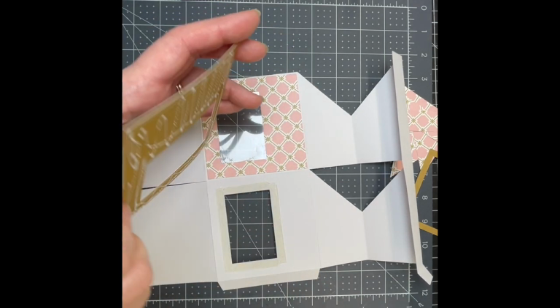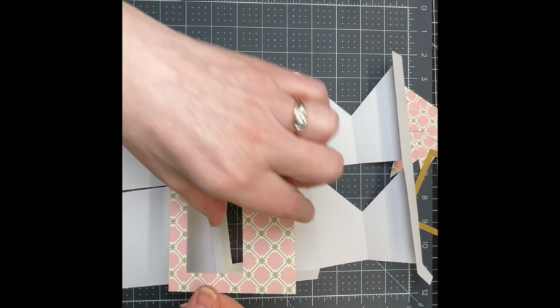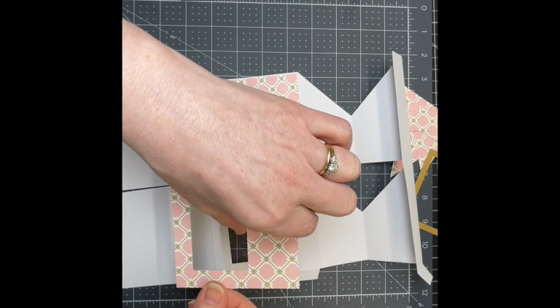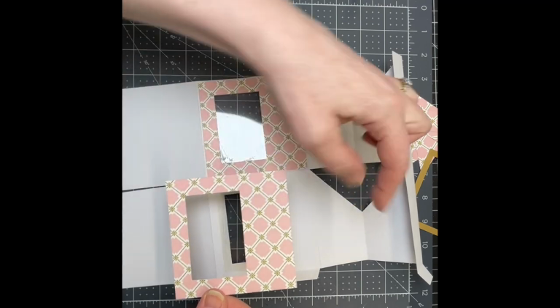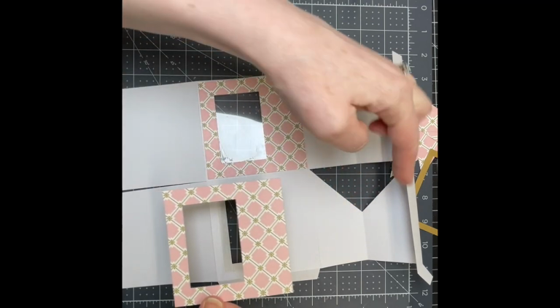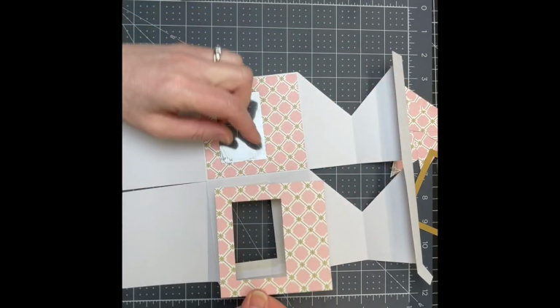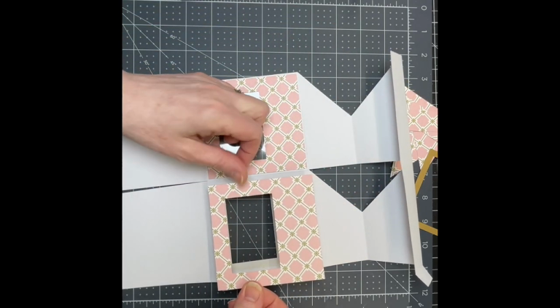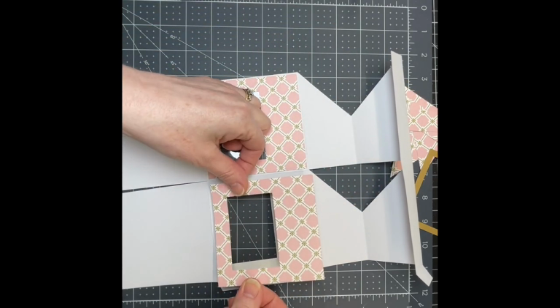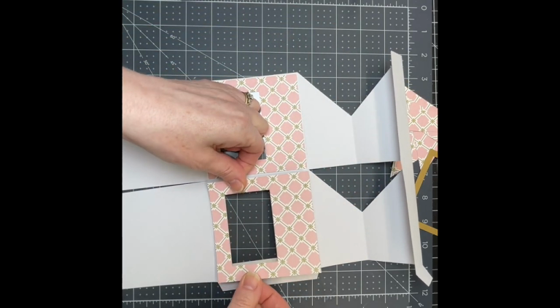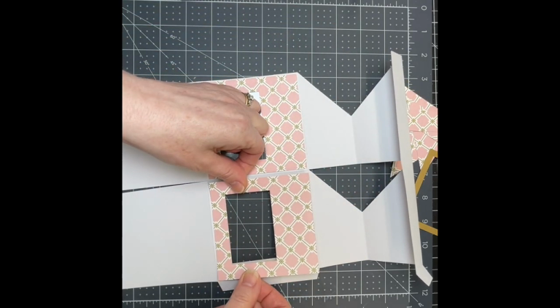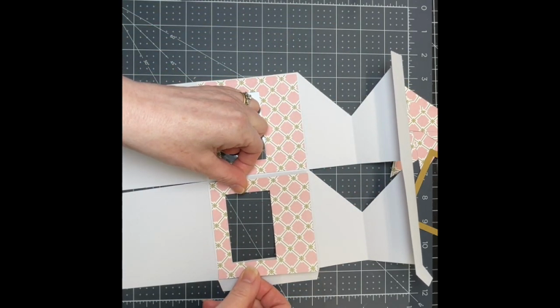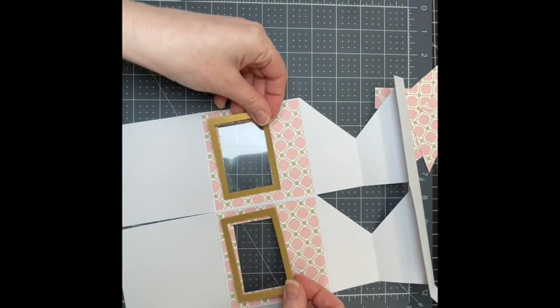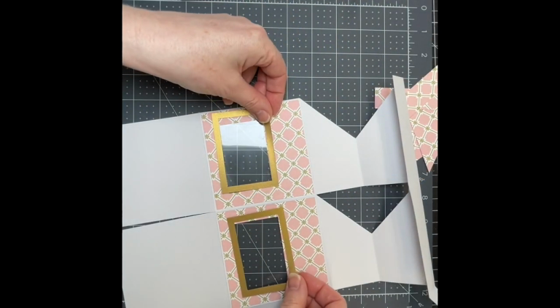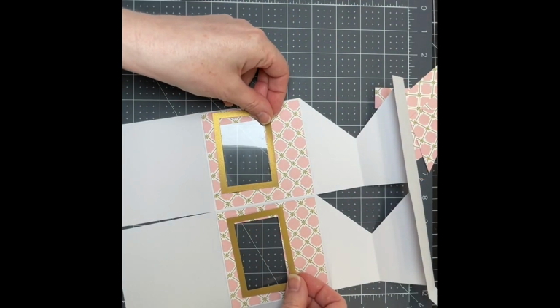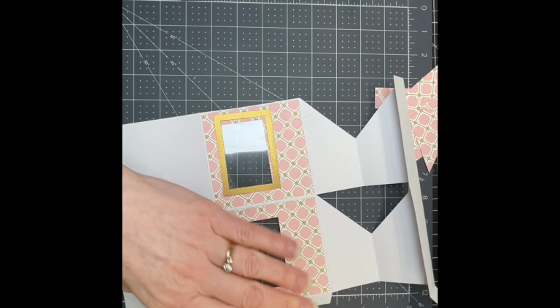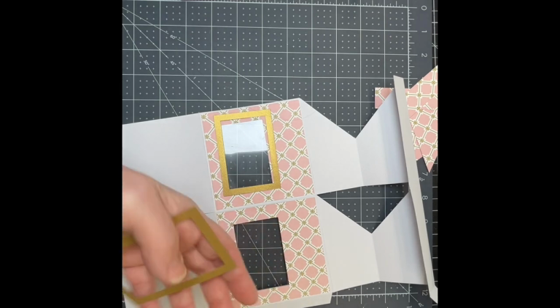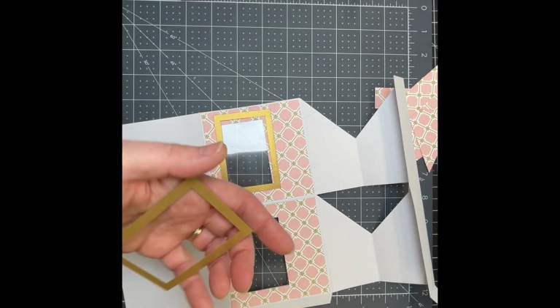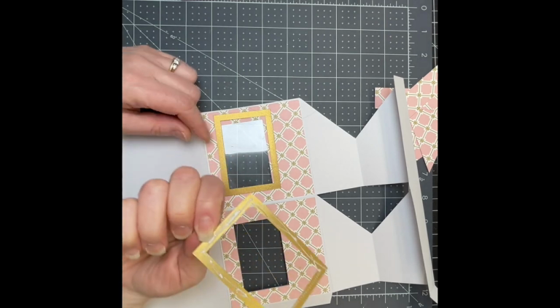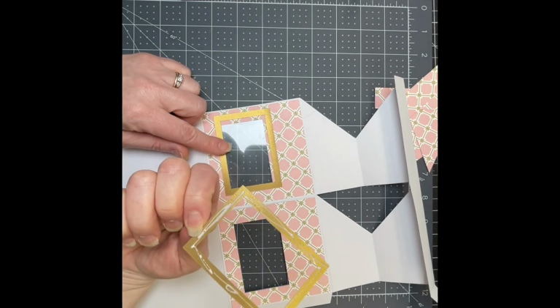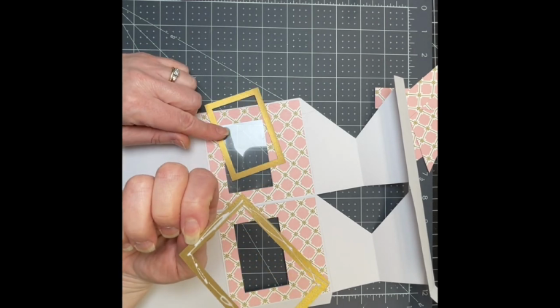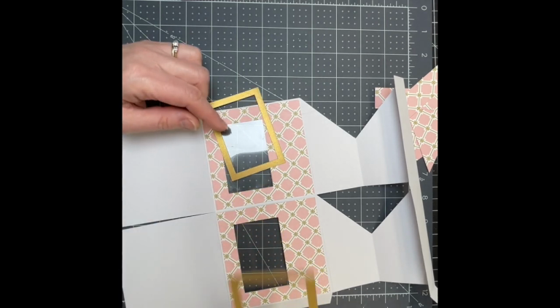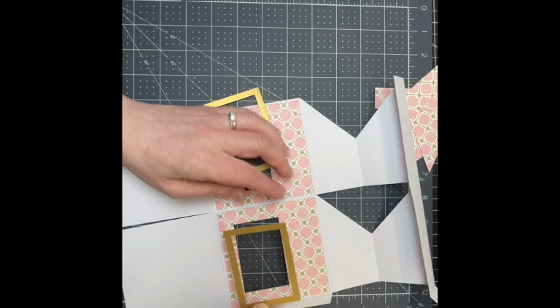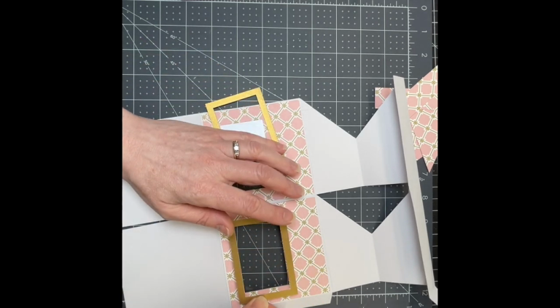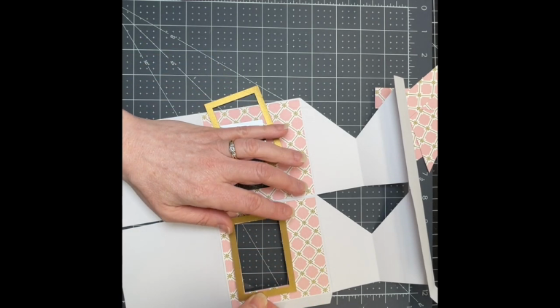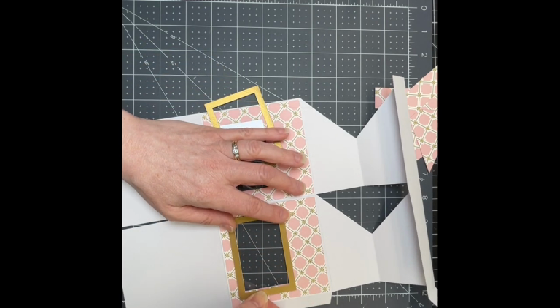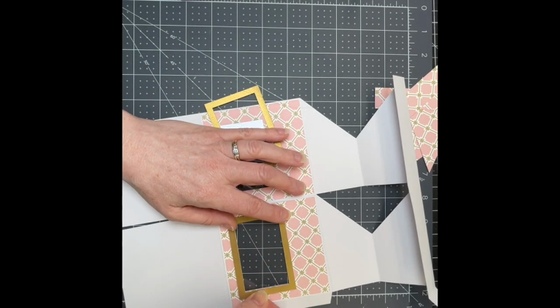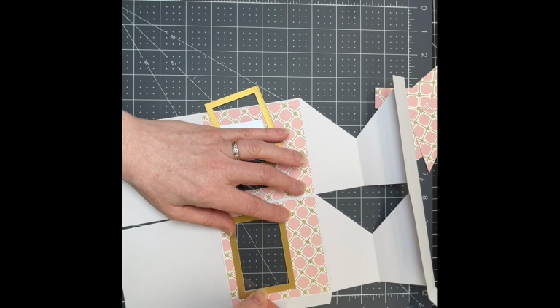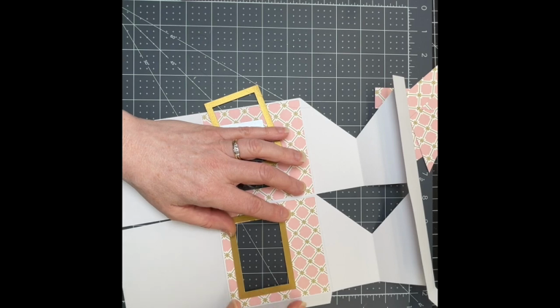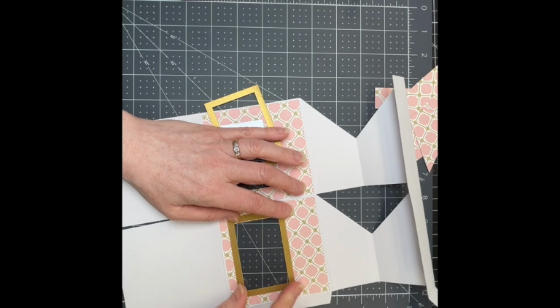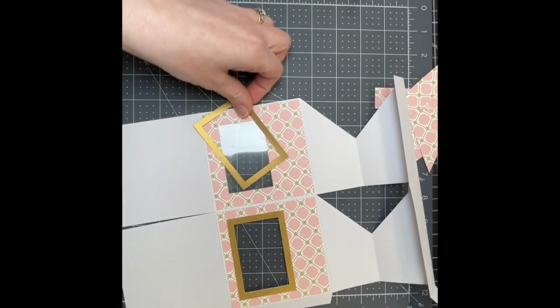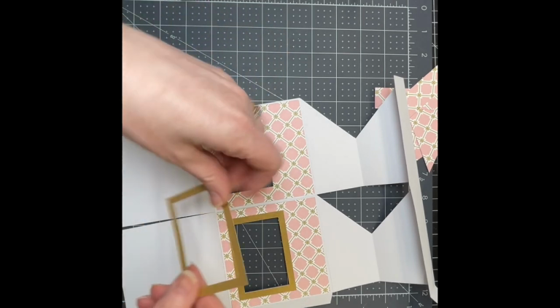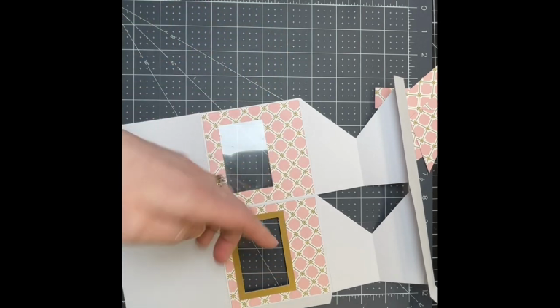You're going to do that with the other one as well. The larger section is towards the top of your box. Then I have my little two frame pieces. I'm putting glue on the back of my frame pieces and I'm just putting them over the opening. Do that on both of them.